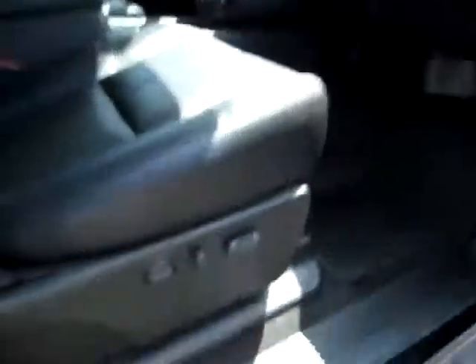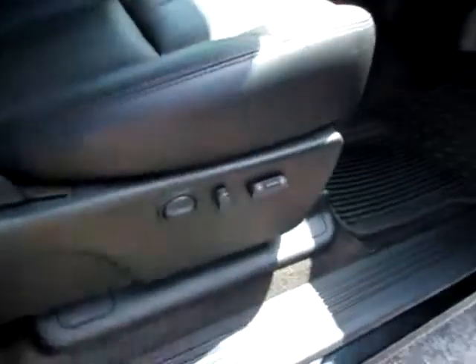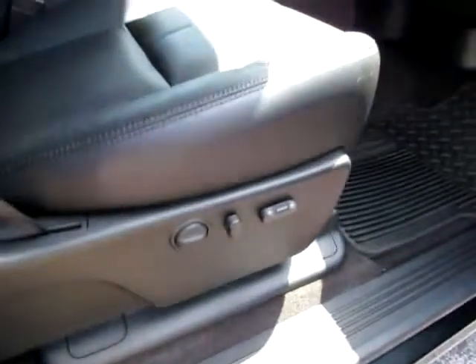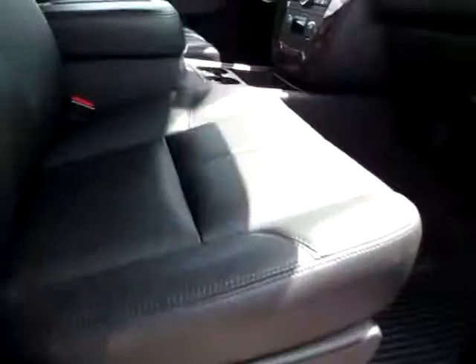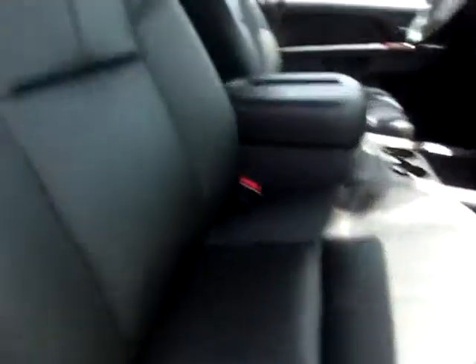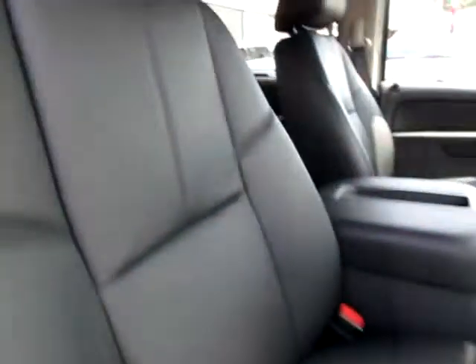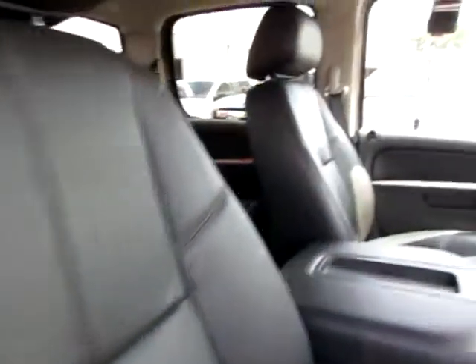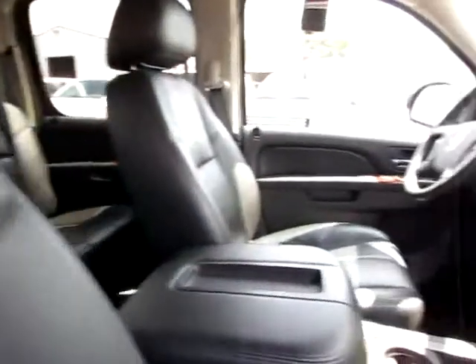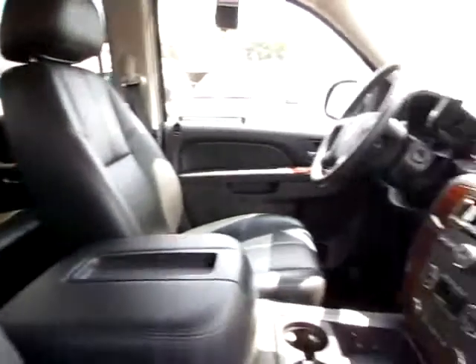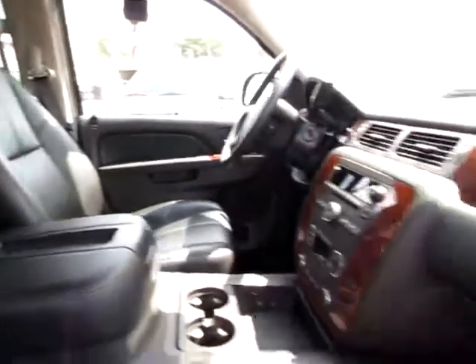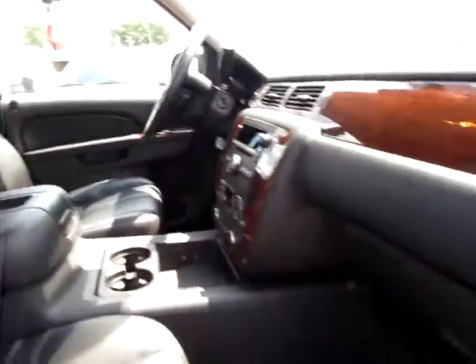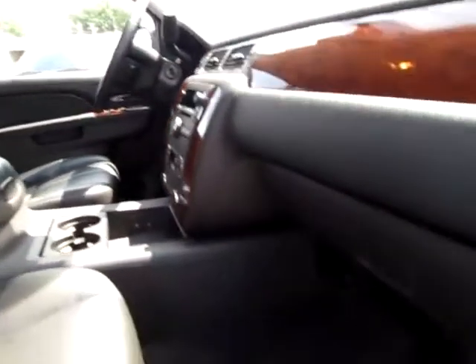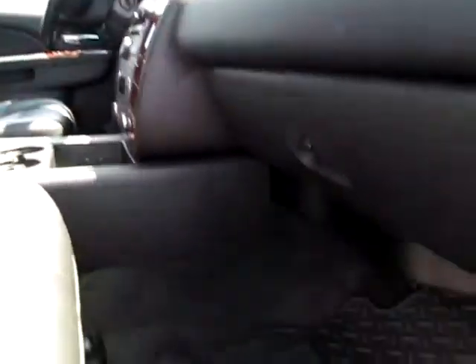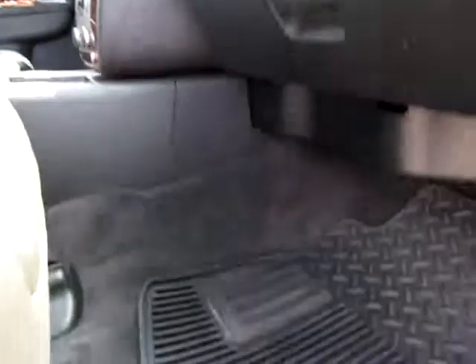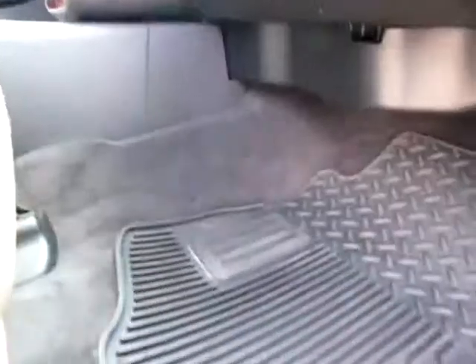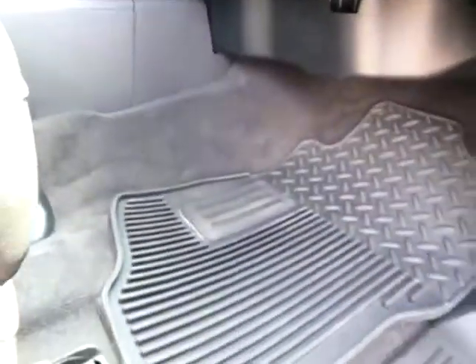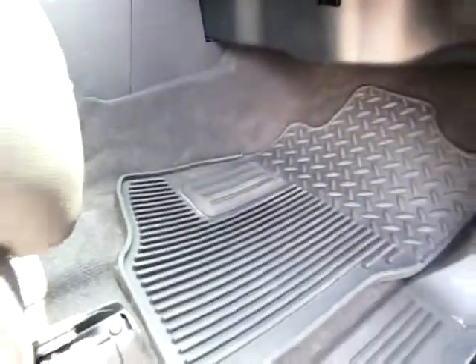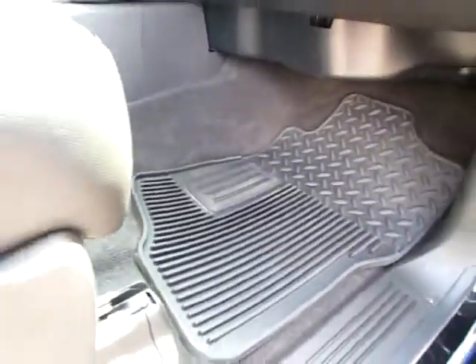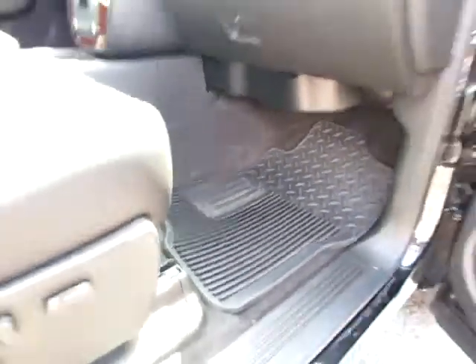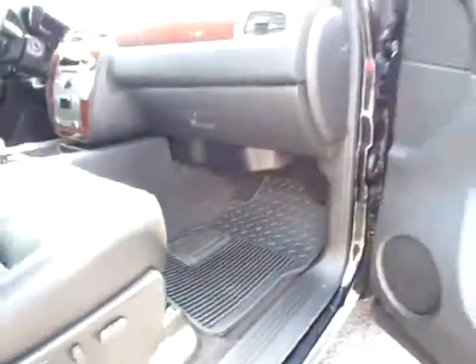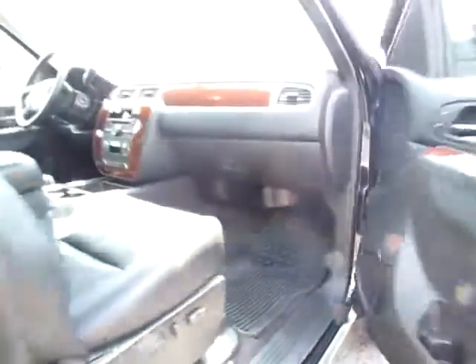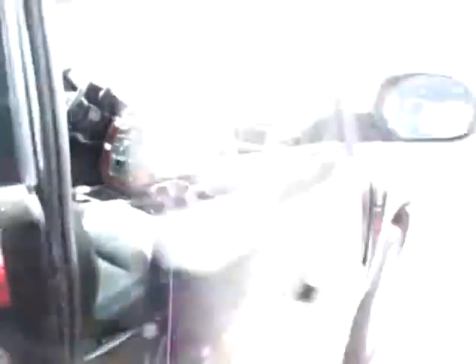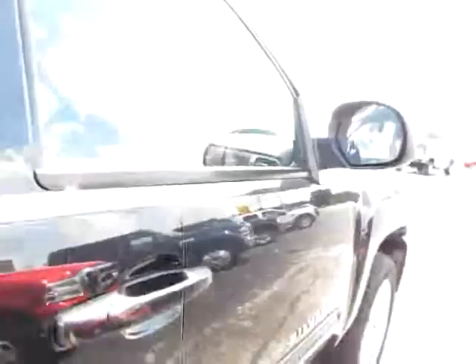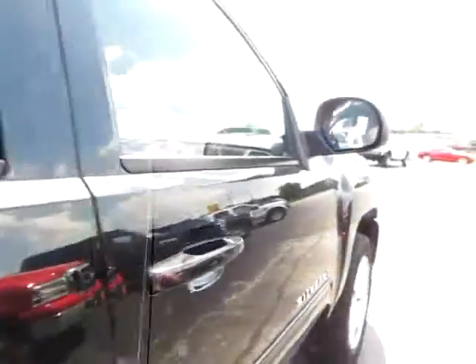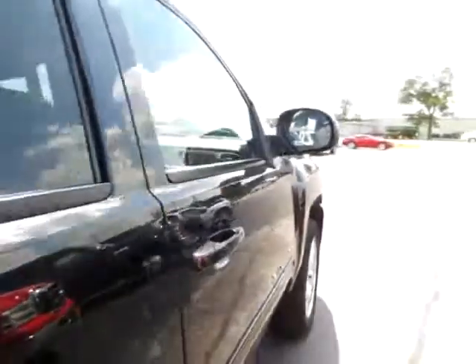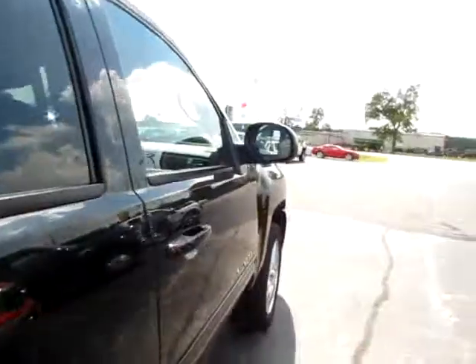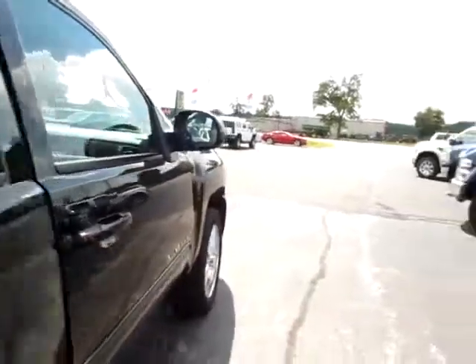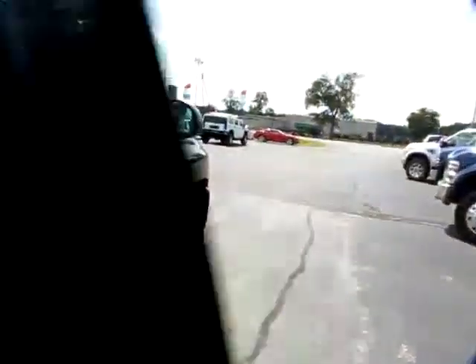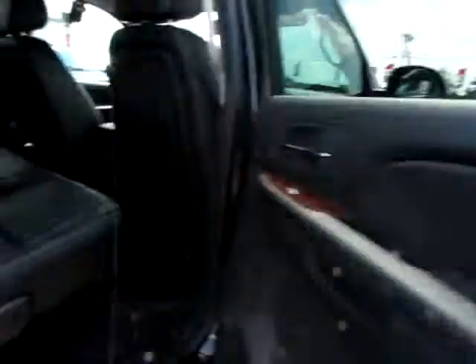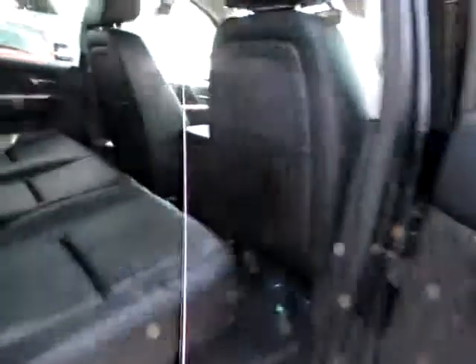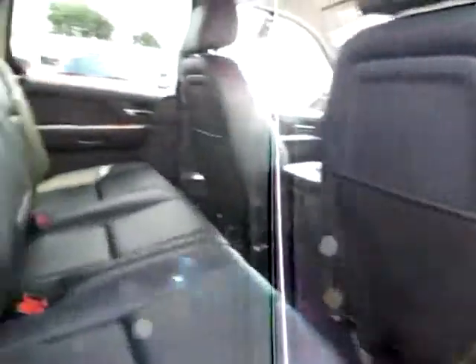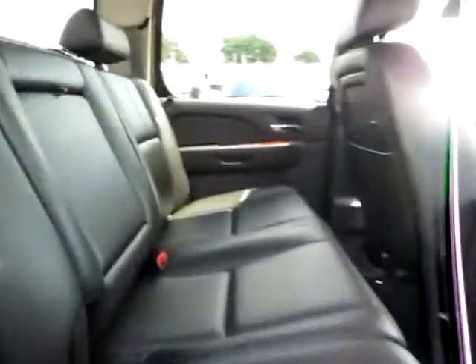Power seats on both sides. They're ebony leather, very comfortable for those long trips. Heavy duty mats. Floors are very clean as you can see there. You've got turn signals on your mirrors — very large for safety on the highways.